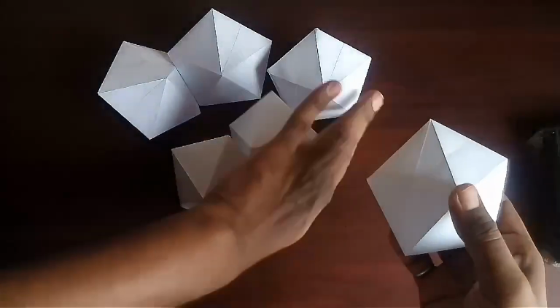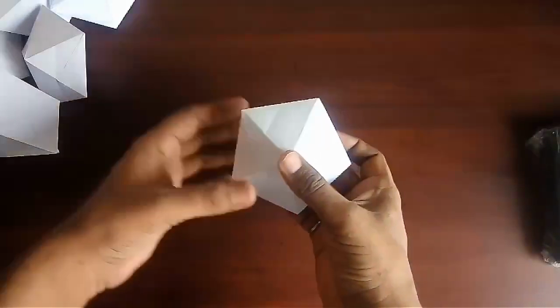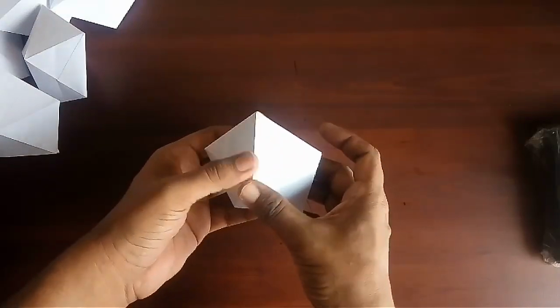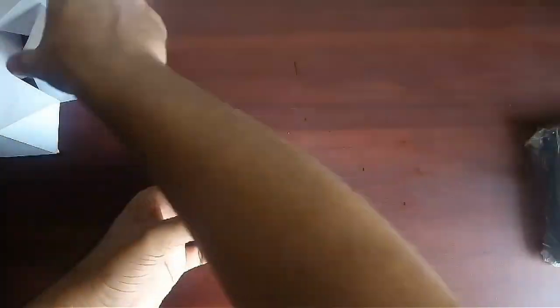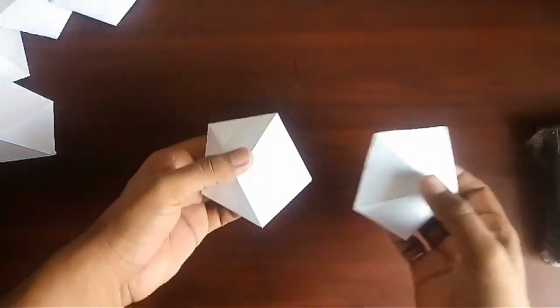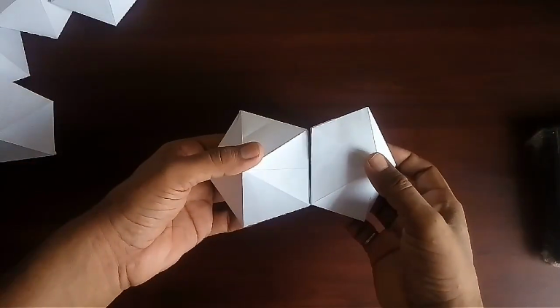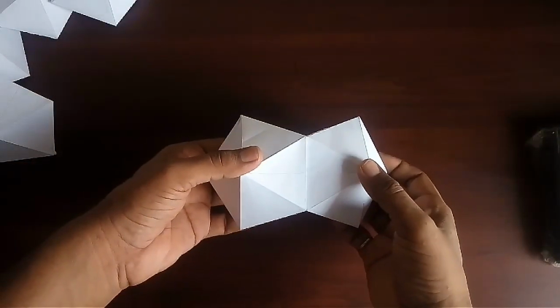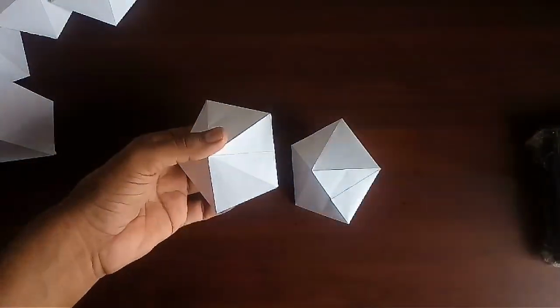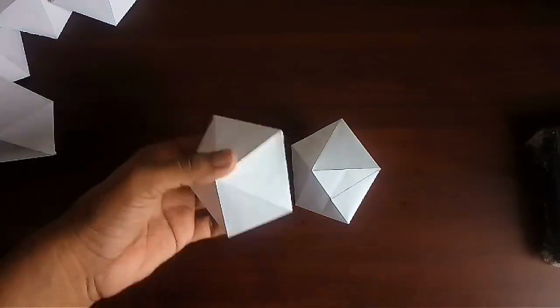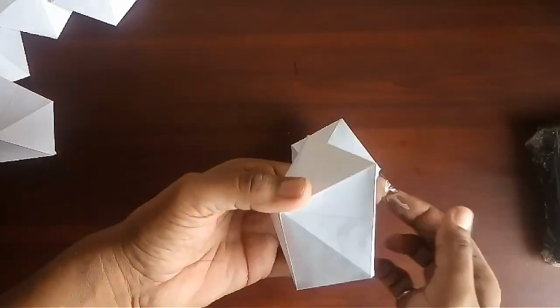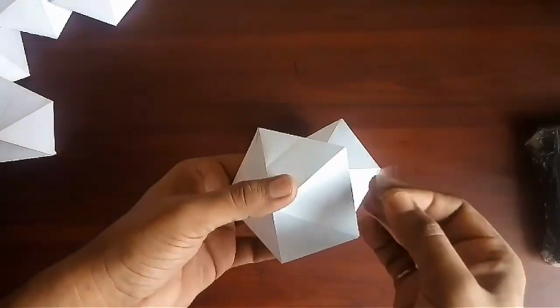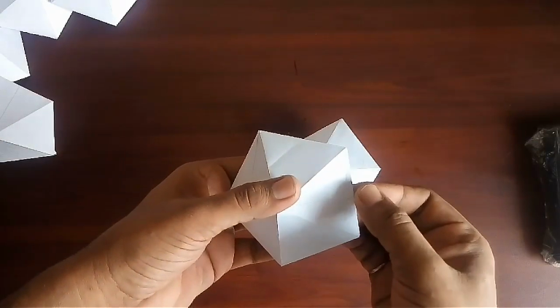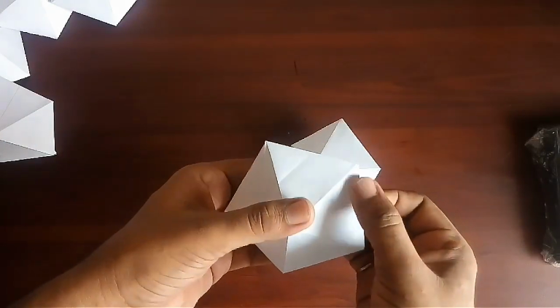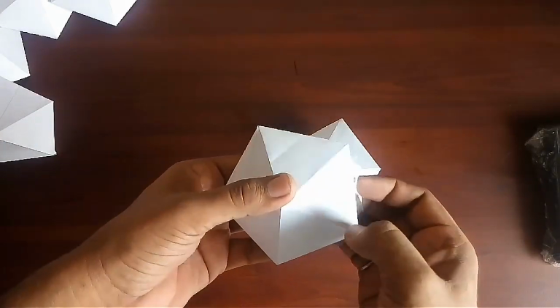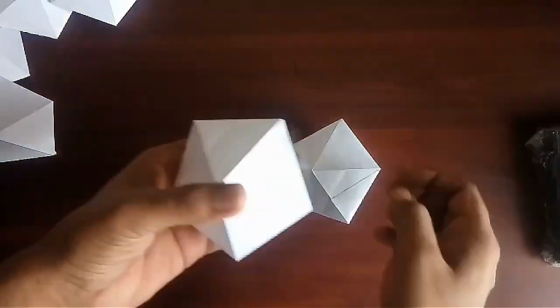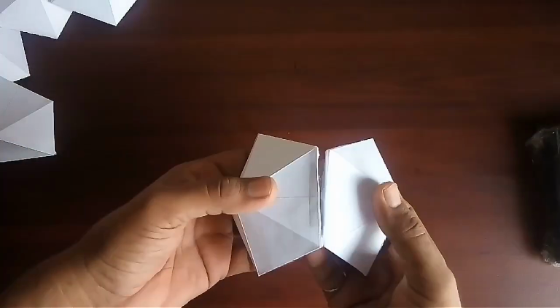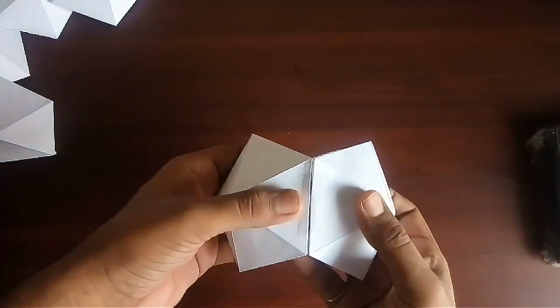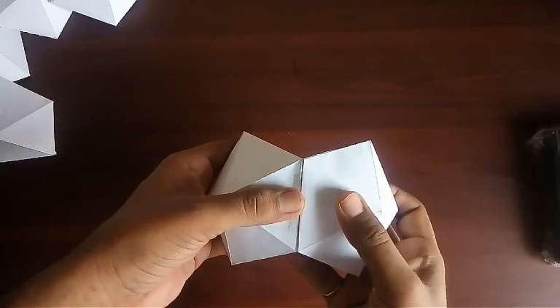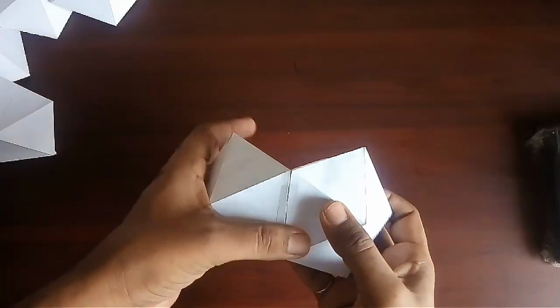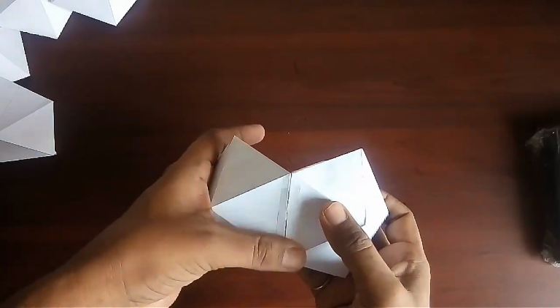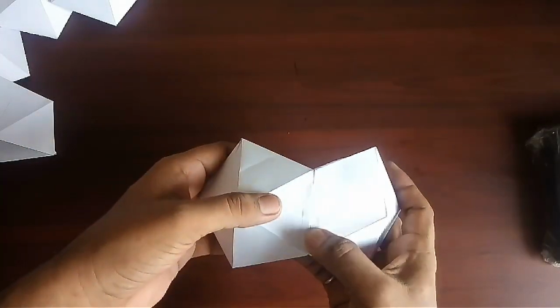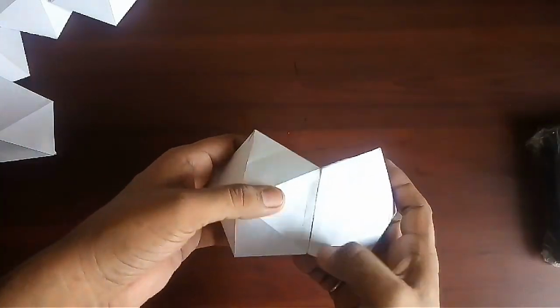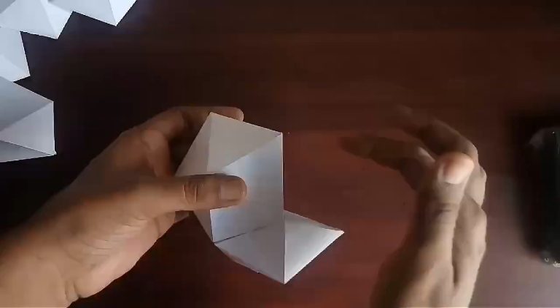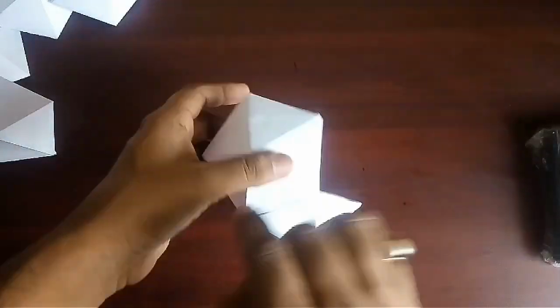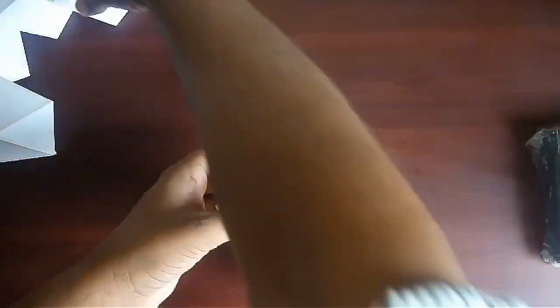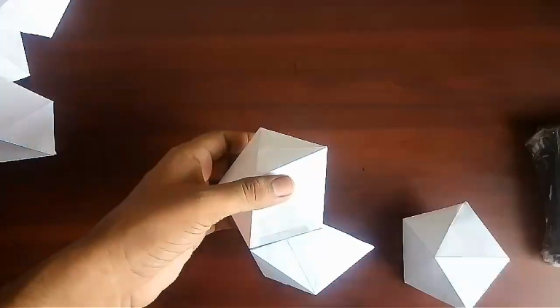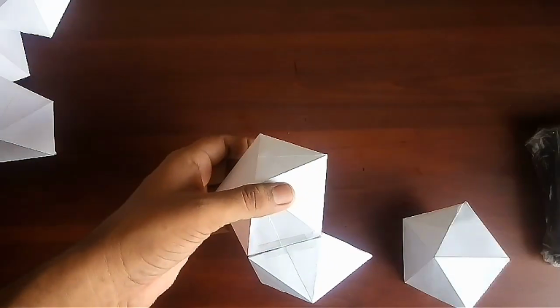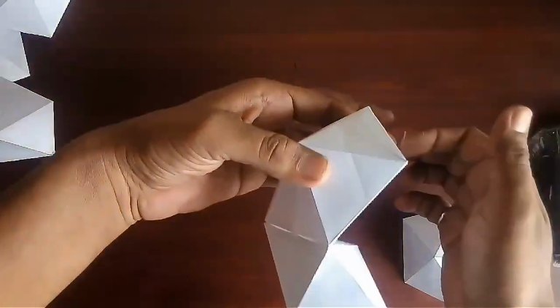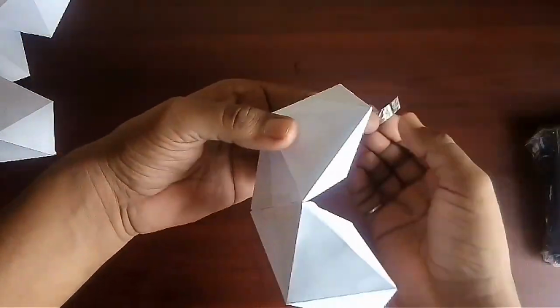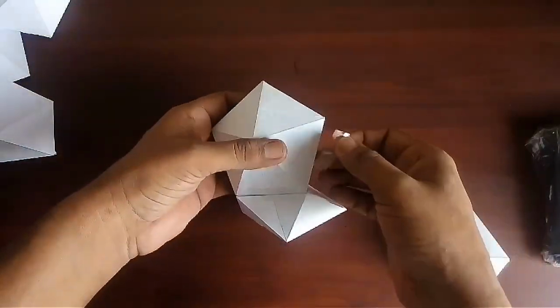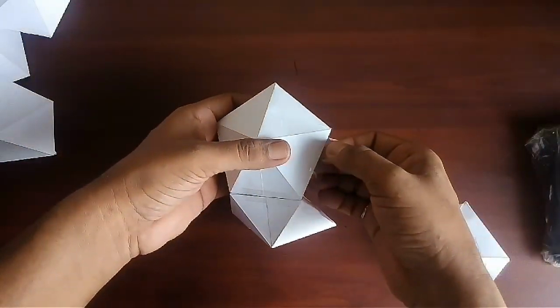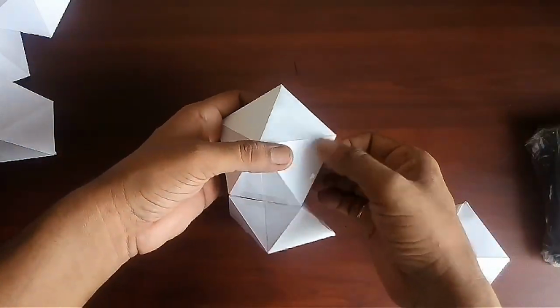Make six such decahedrons. Take one decahedron and join five other decahedrons with the five outer edges of the first decahedron using tape.